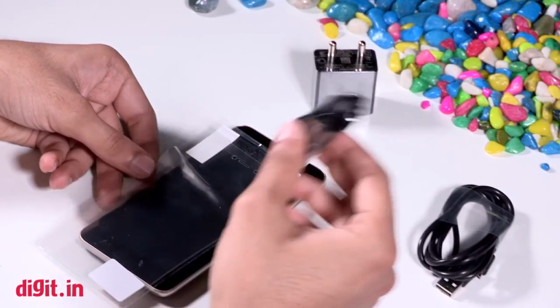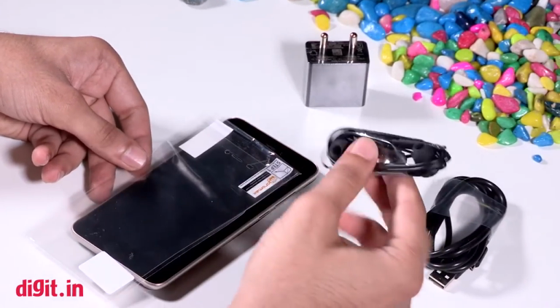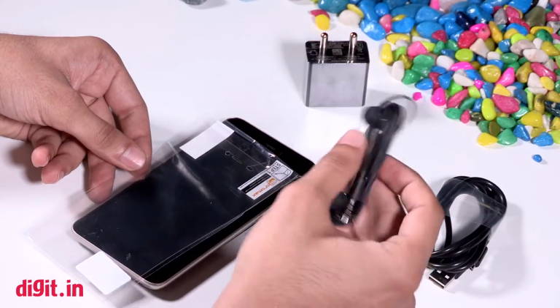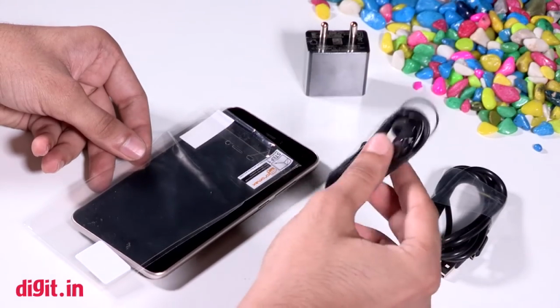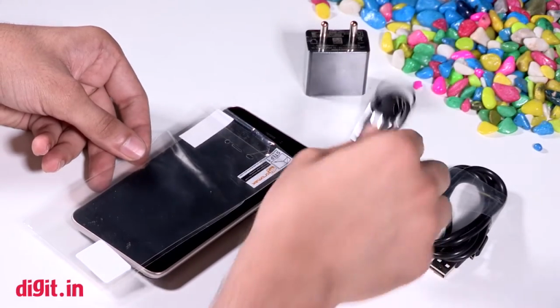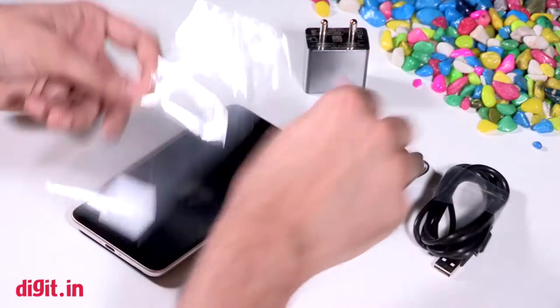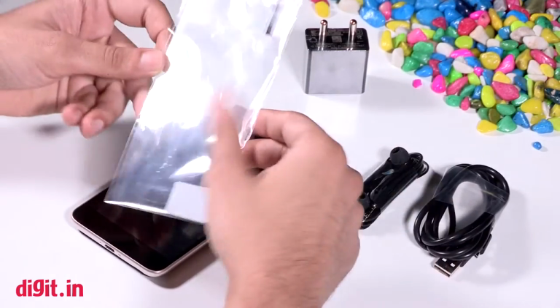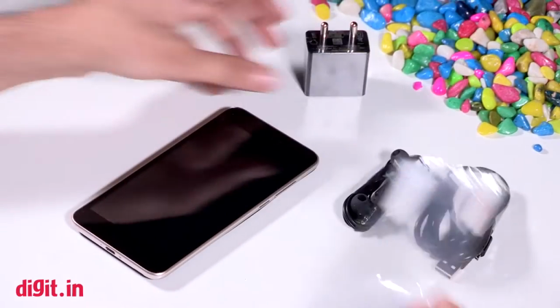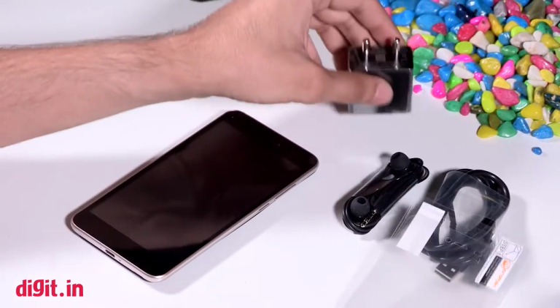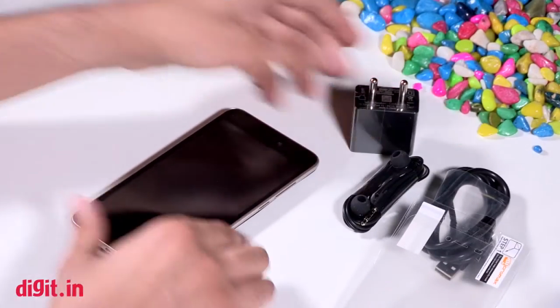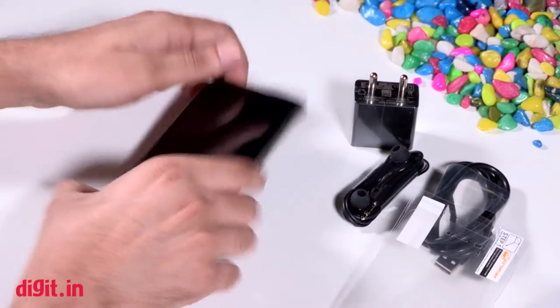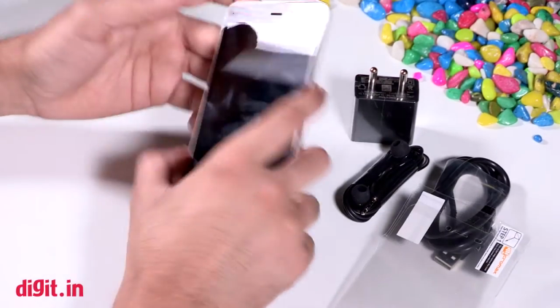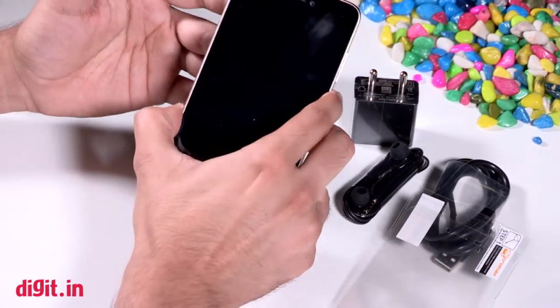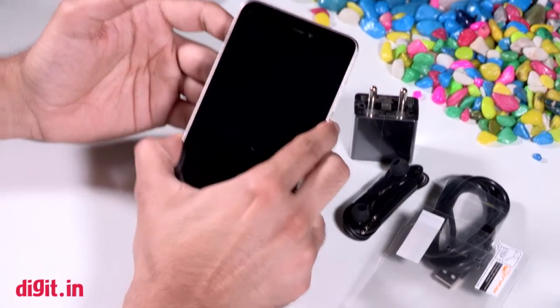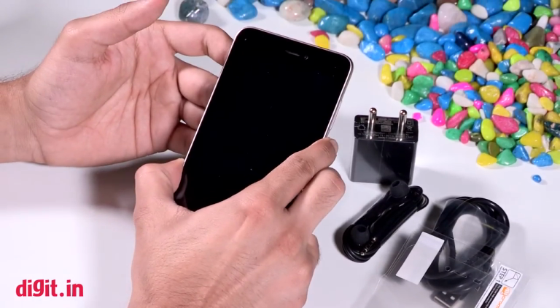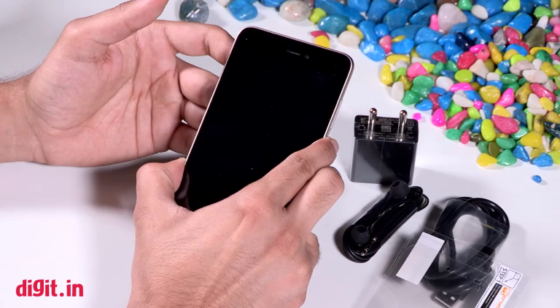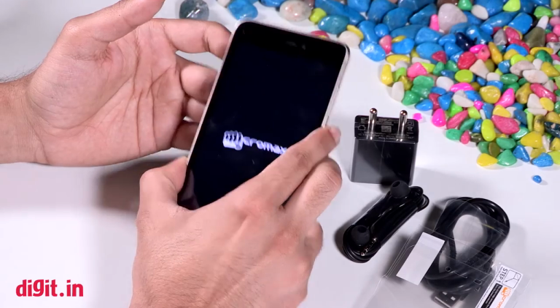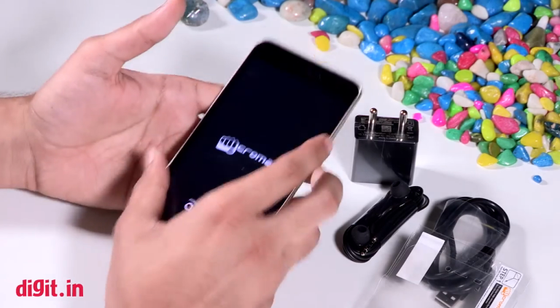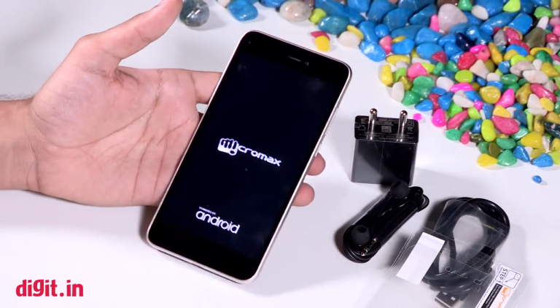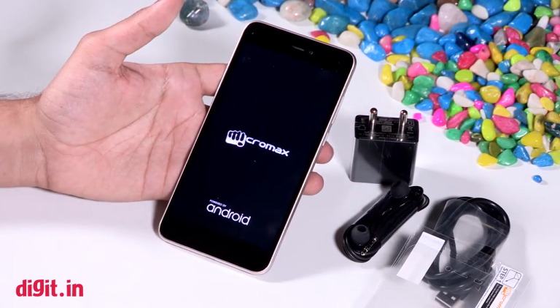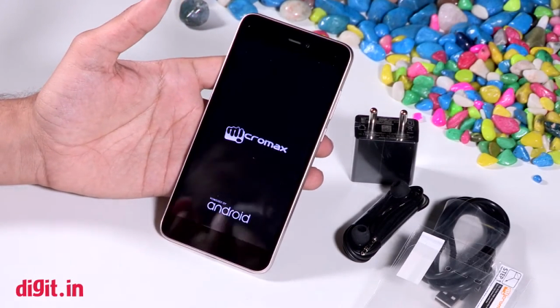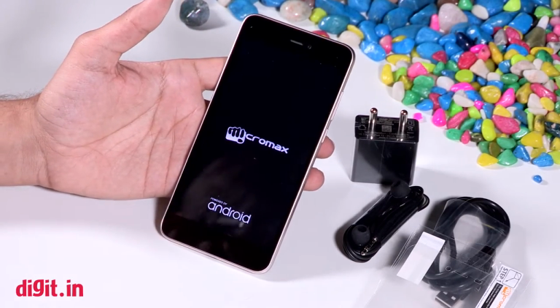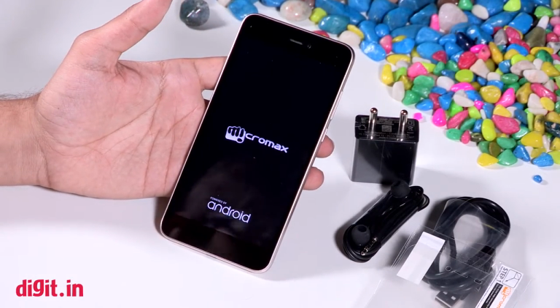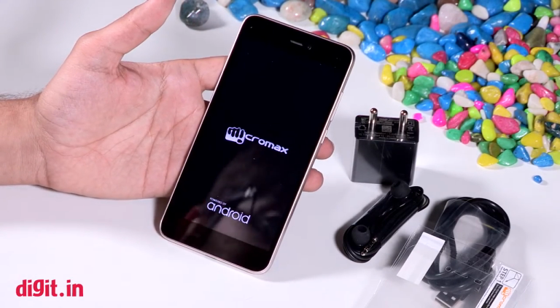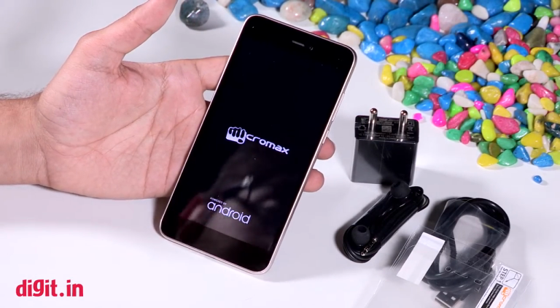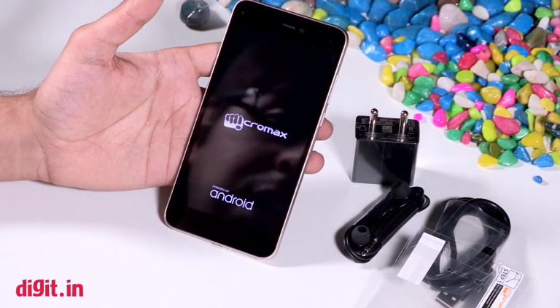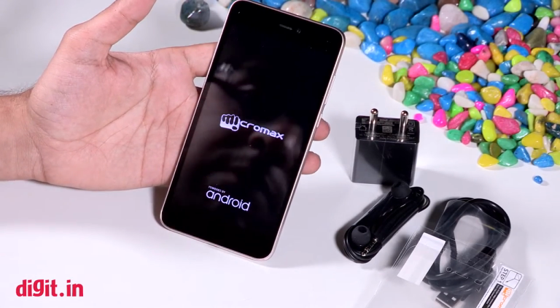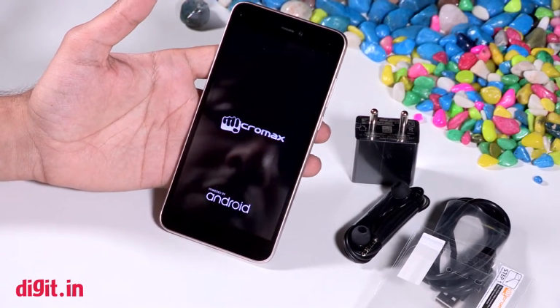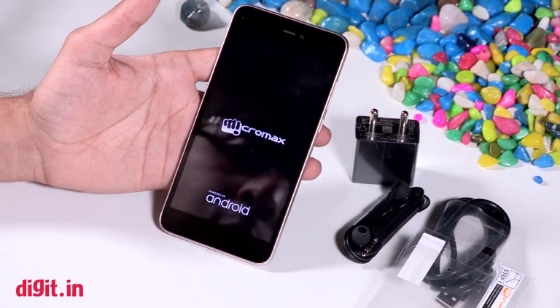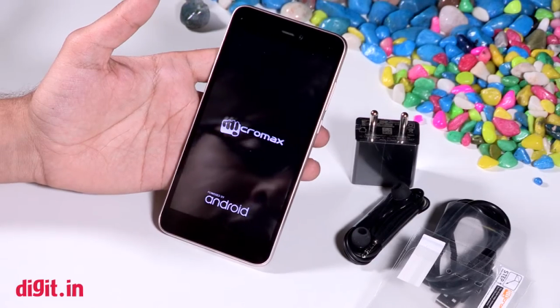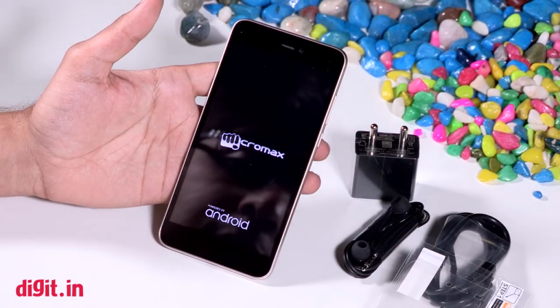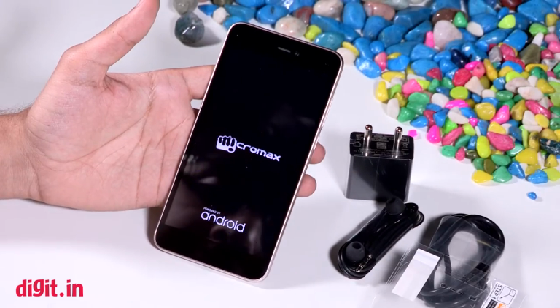To recap, you get a USB cable, a pair of headphones, a screen protector, and the charging brick. Let's see if the phone comes on — if it has enough battery, we will give you a glimpse of what the UI looks like.